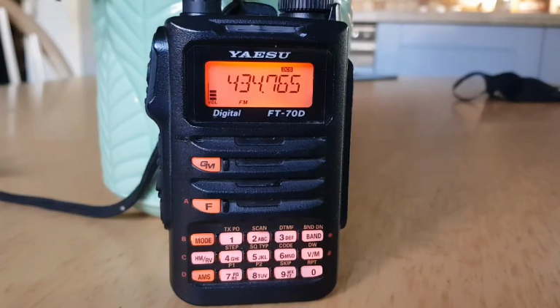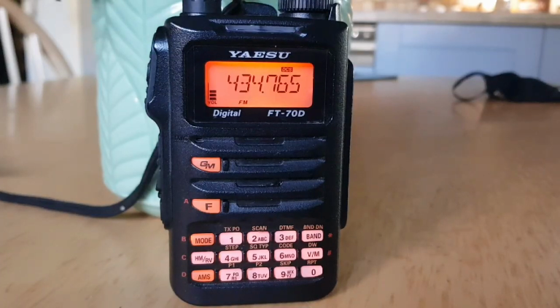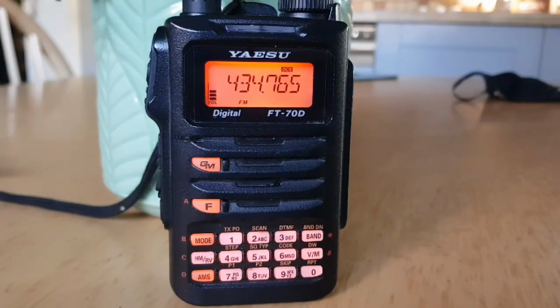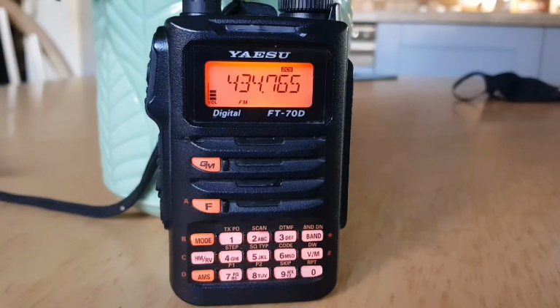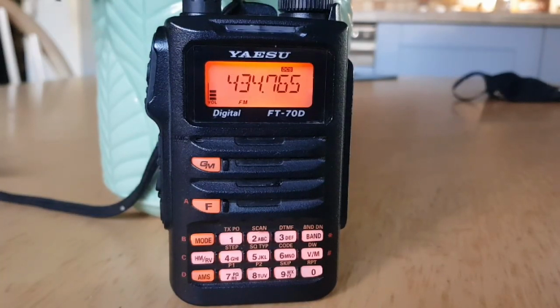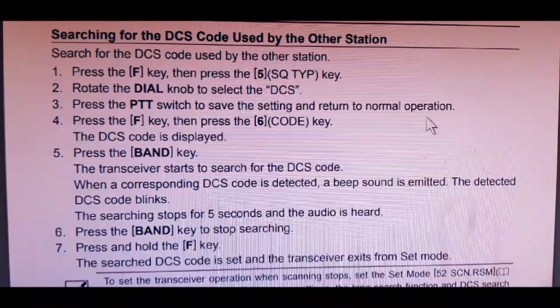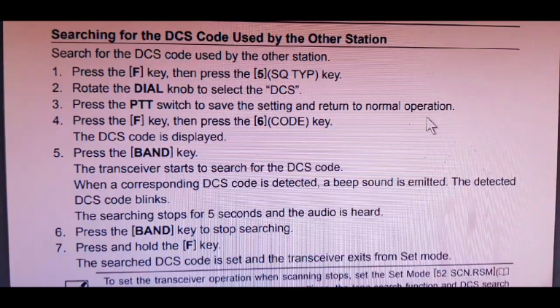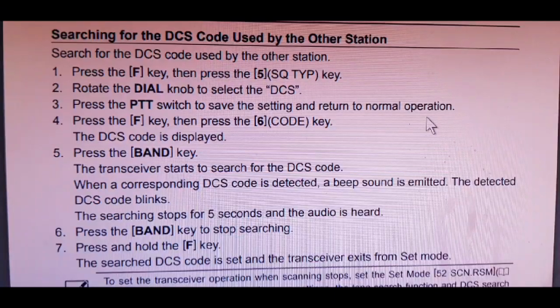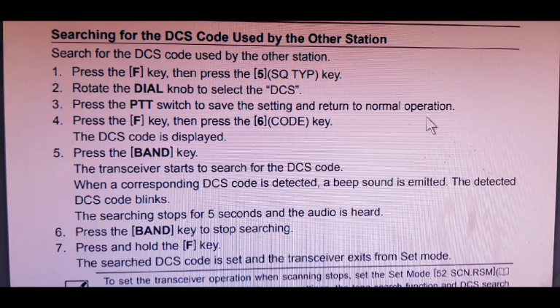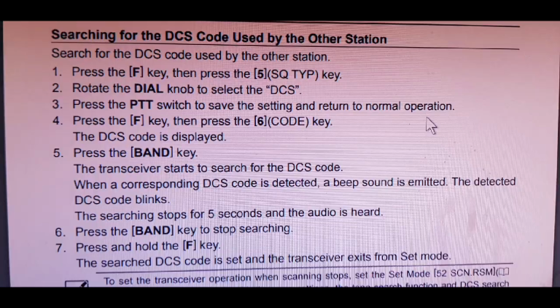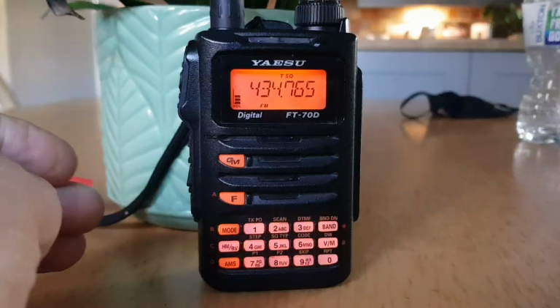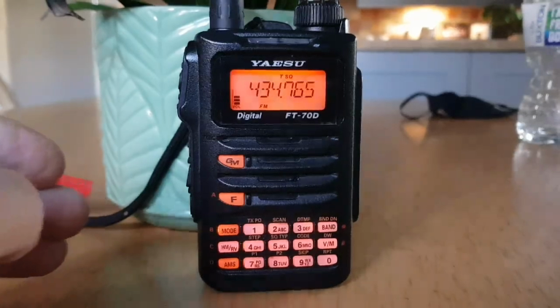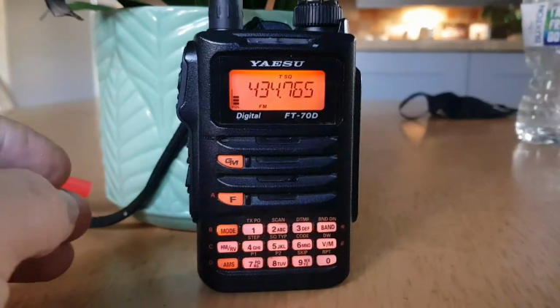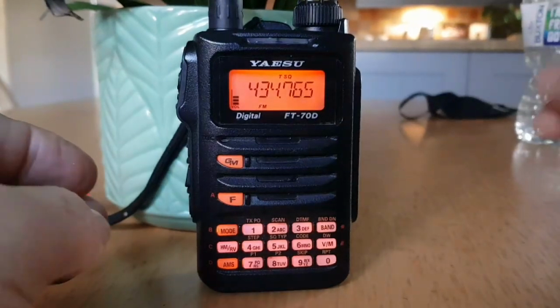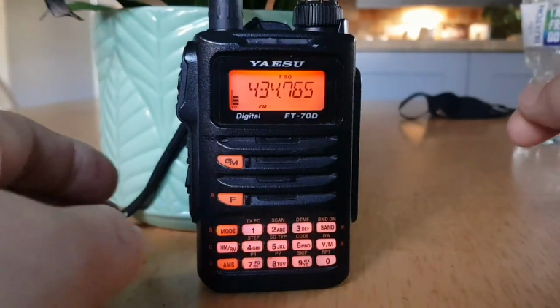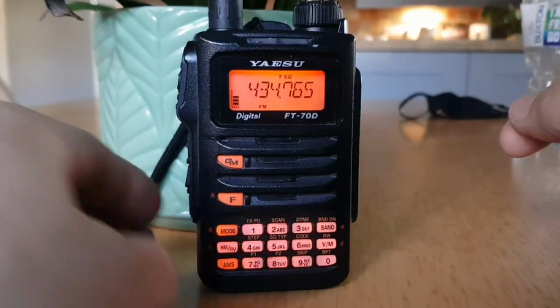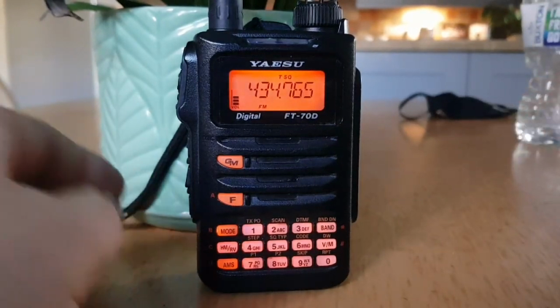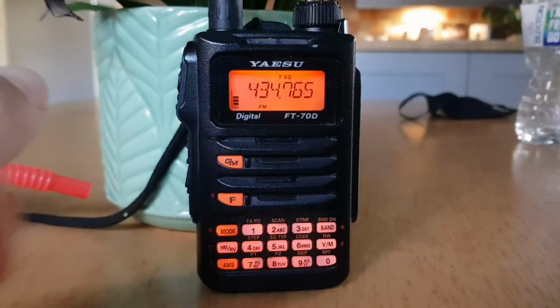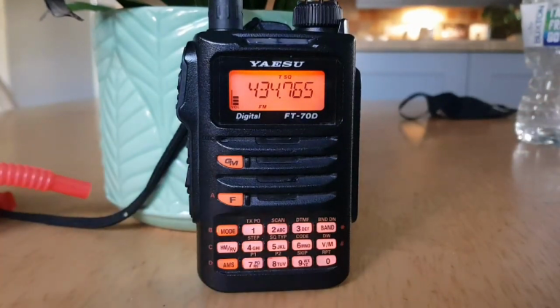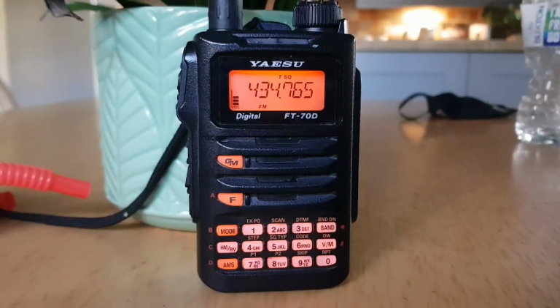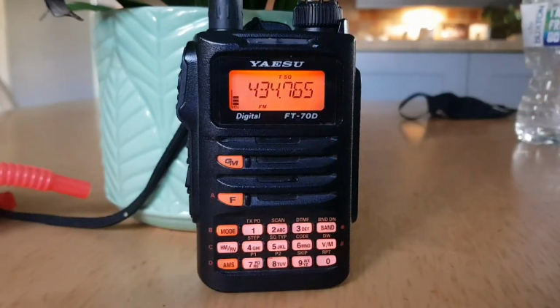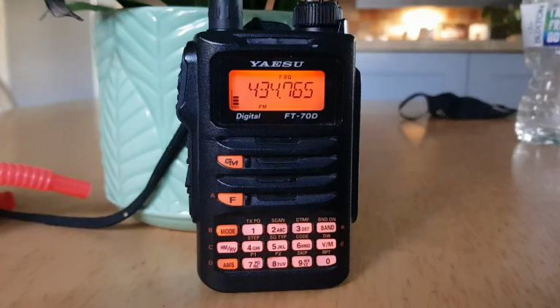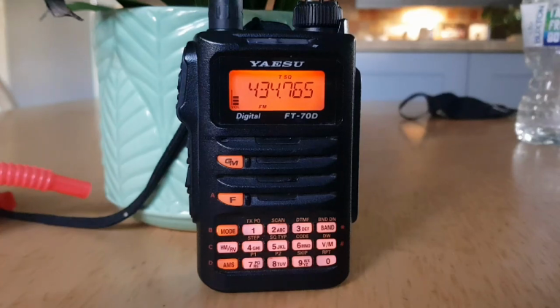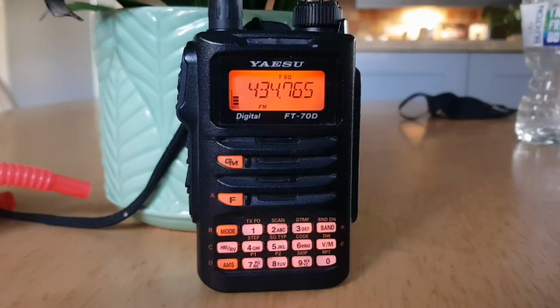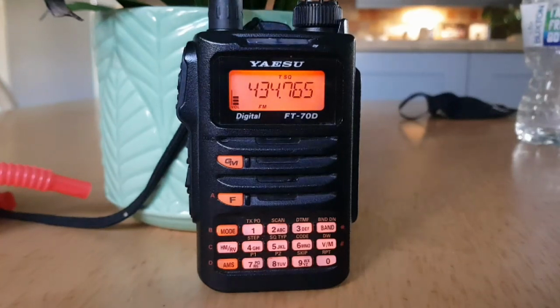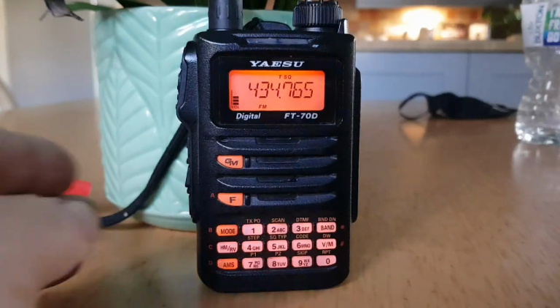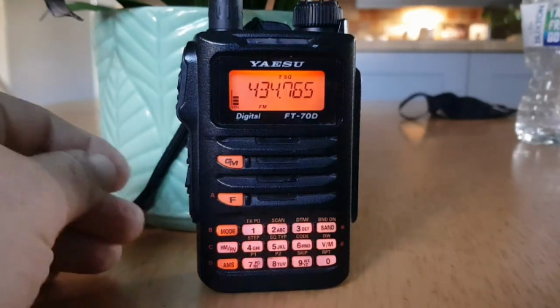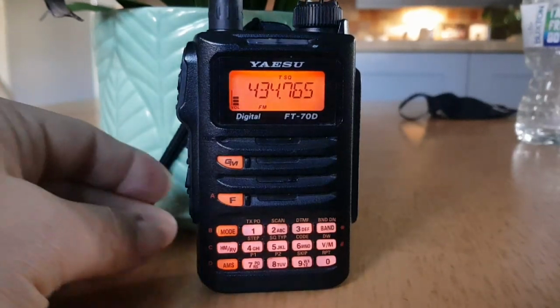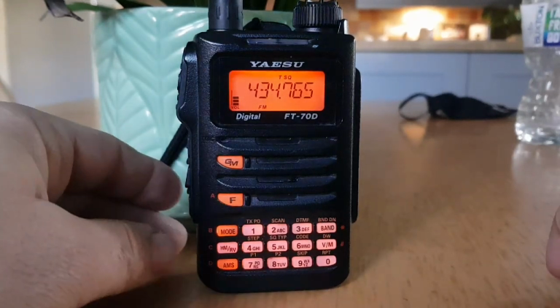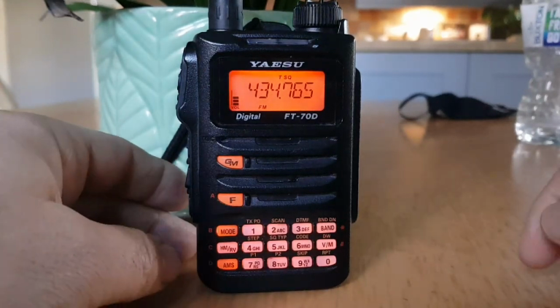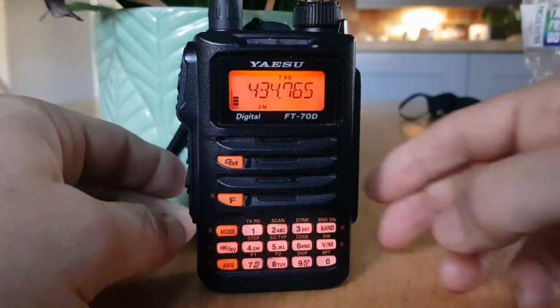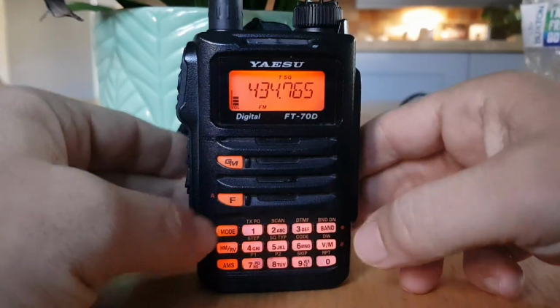Yaesu FT70D. M0FXB had a question about setting the DCS code on Receive and Transmit differently, and I can't see how you can set it differently, but I'll show you this.